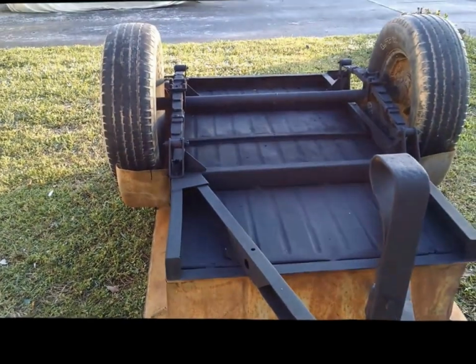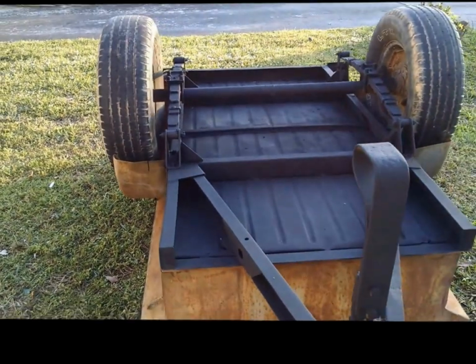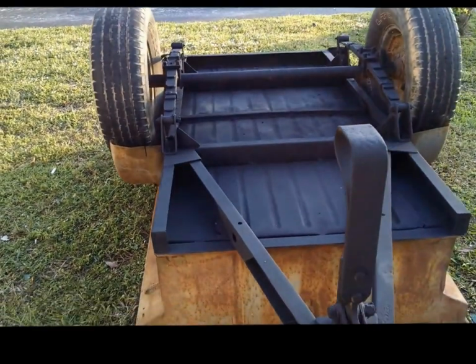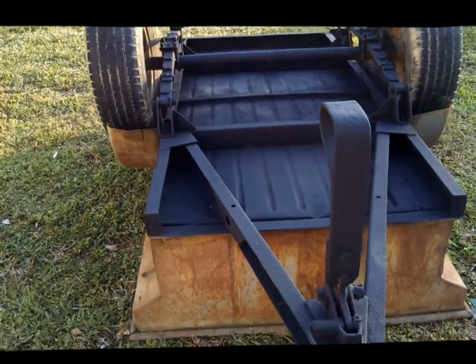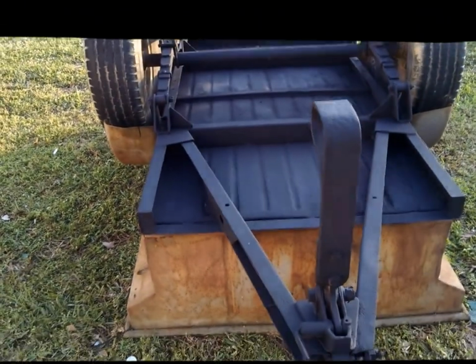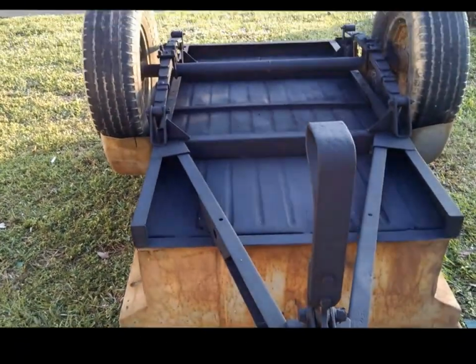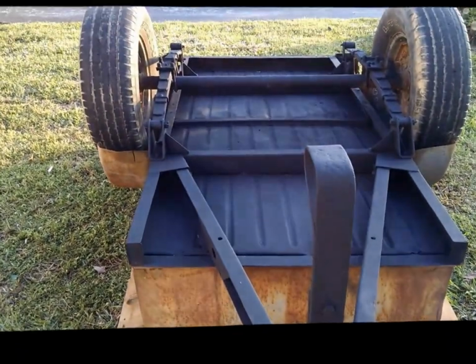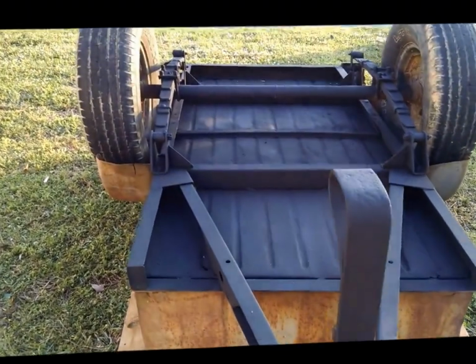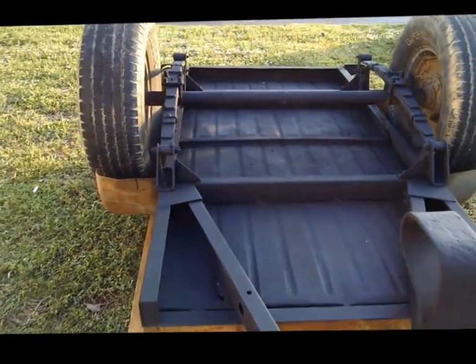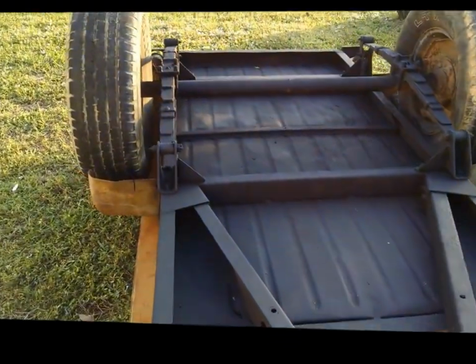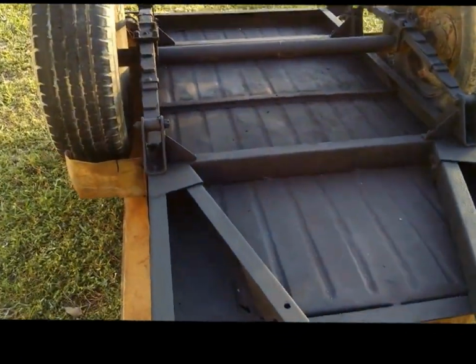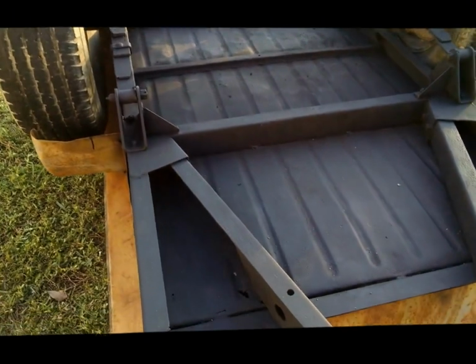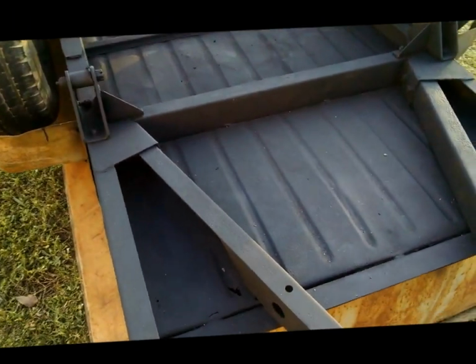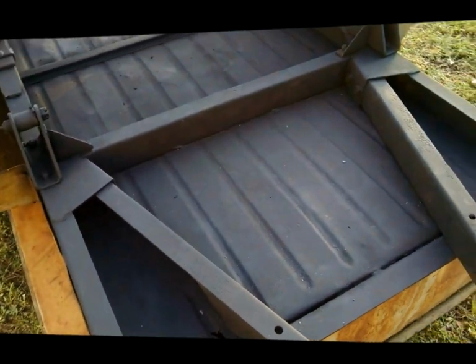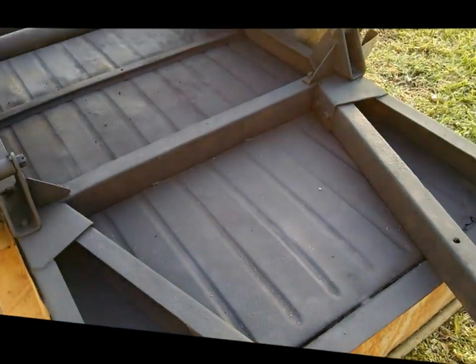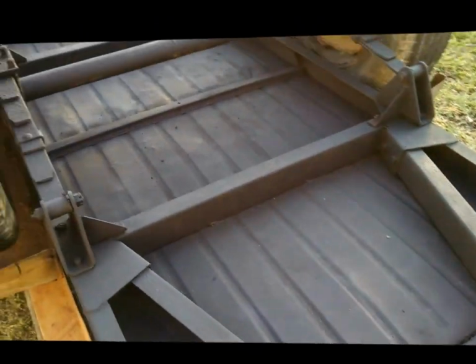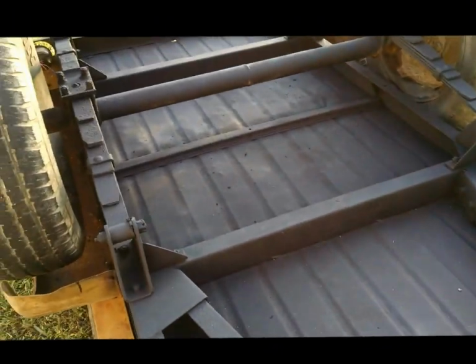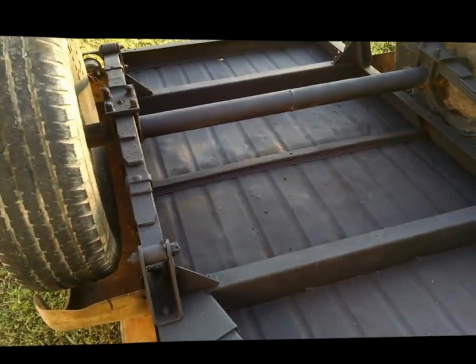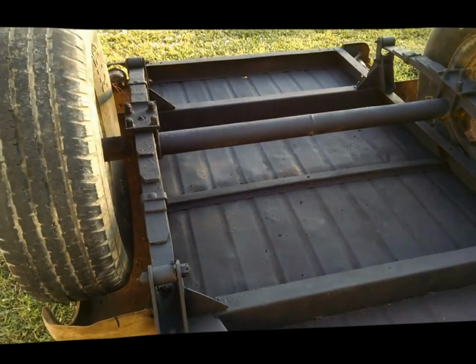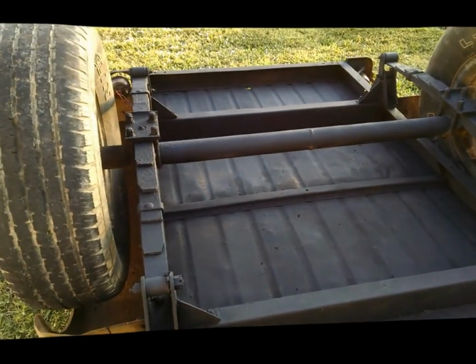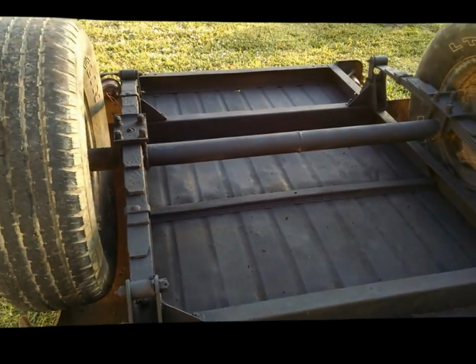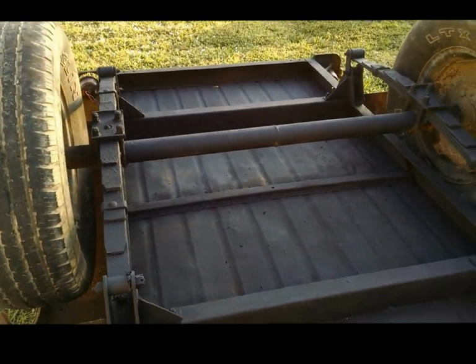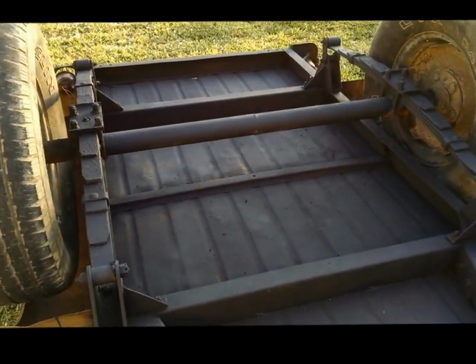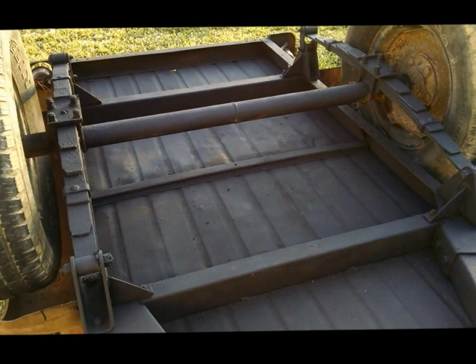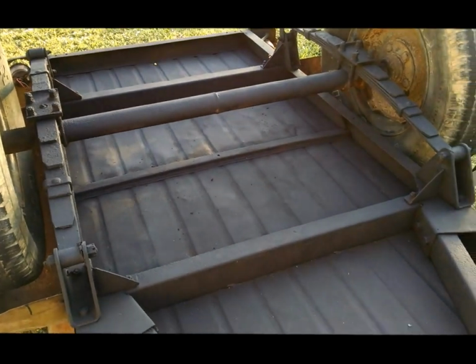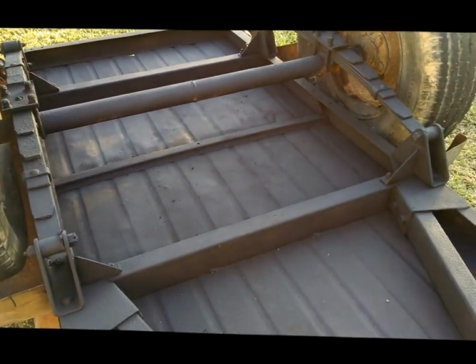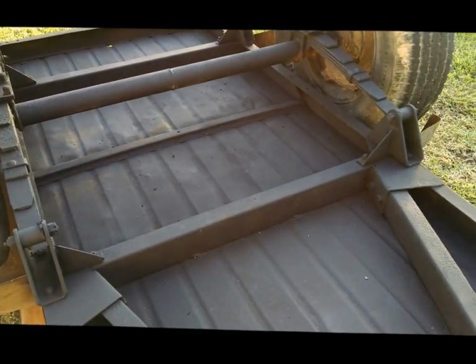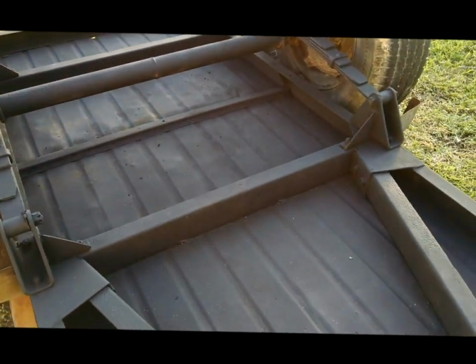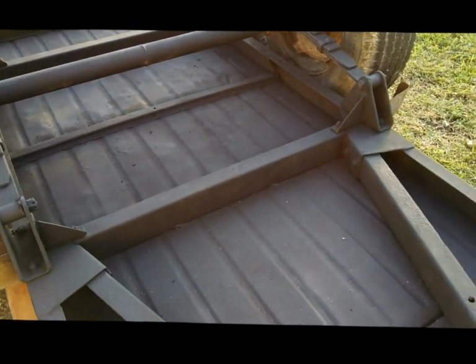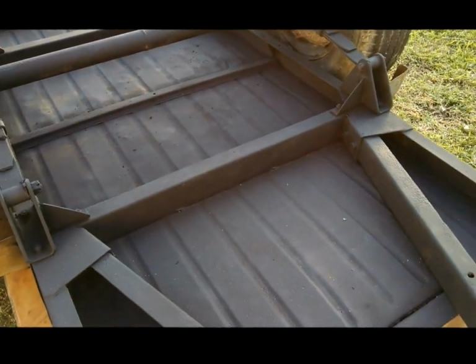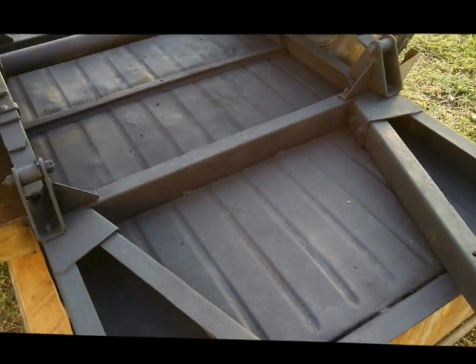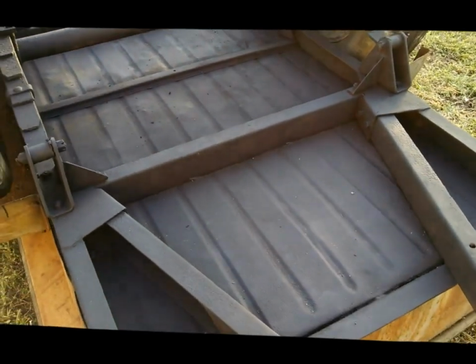Here it is with the first coat of primer on the bottom. Looking pretty good — a lot of work, a lot of sanding, but it's looking good.